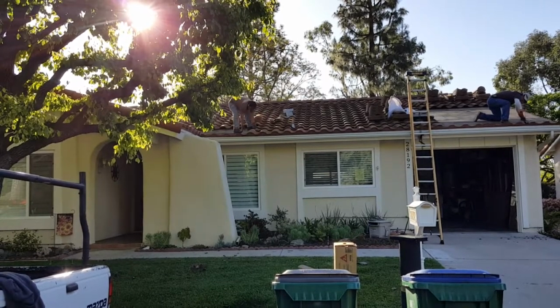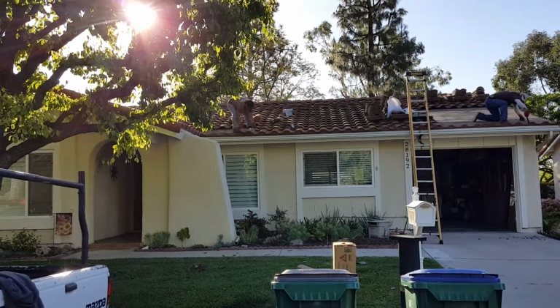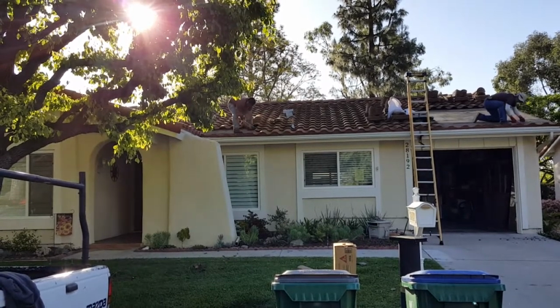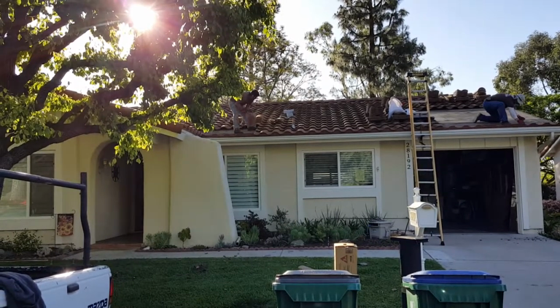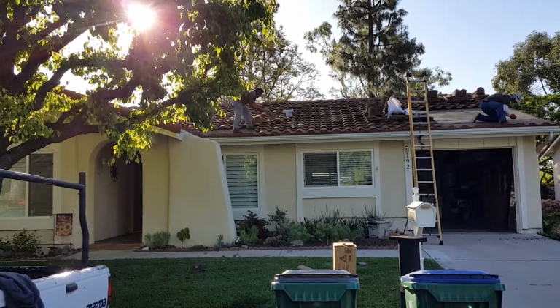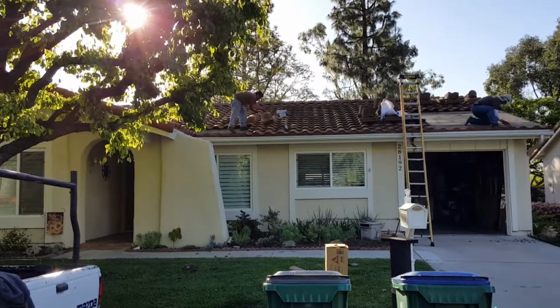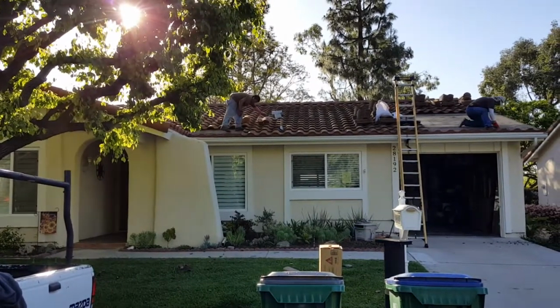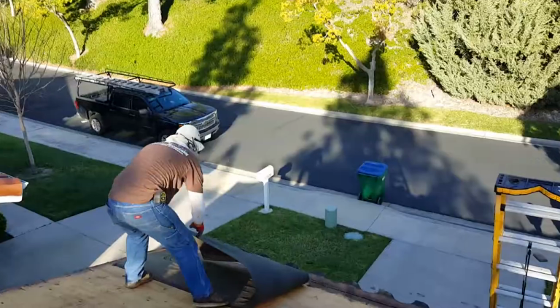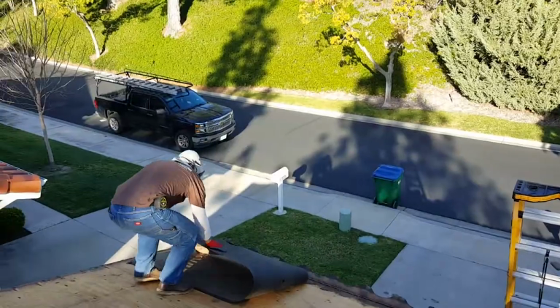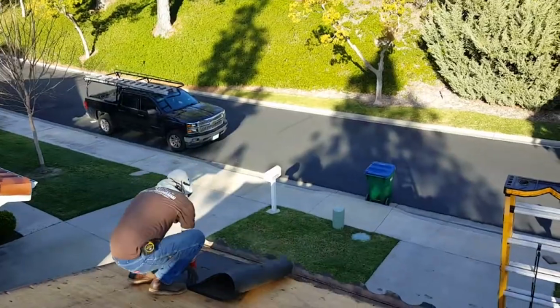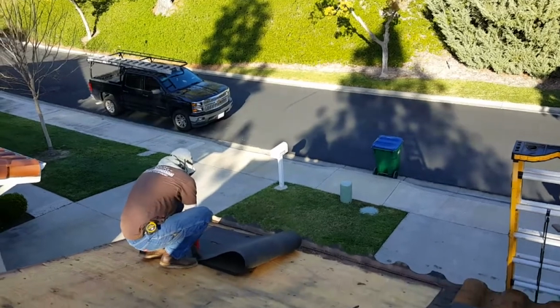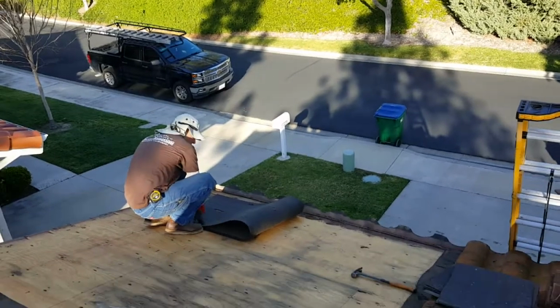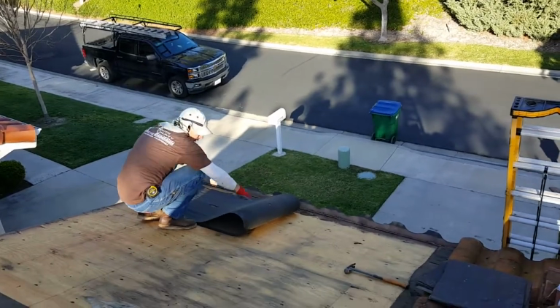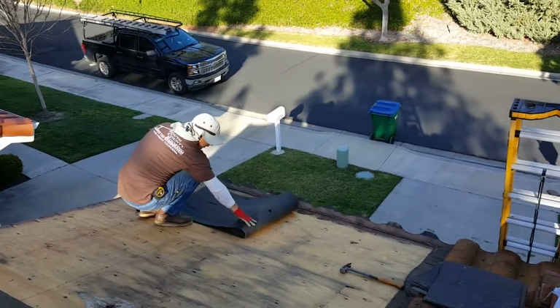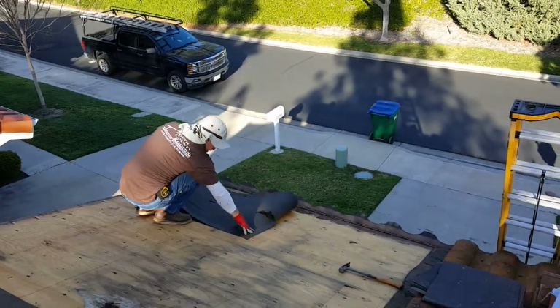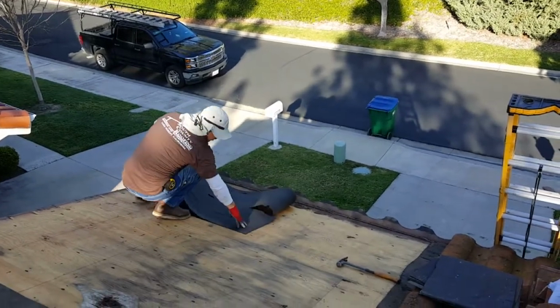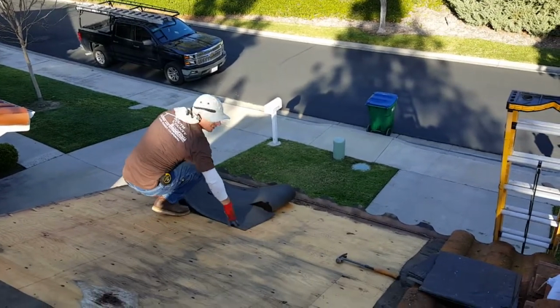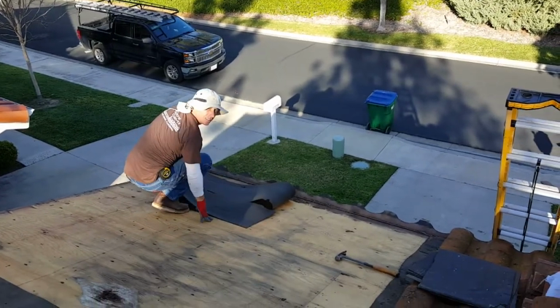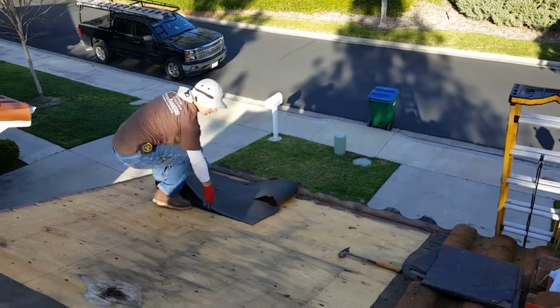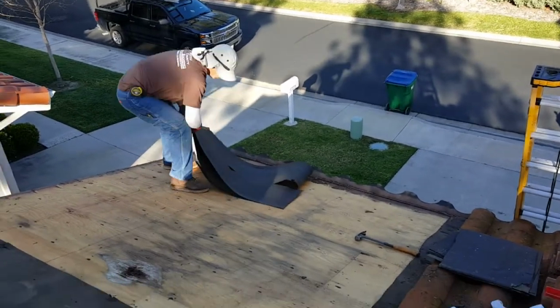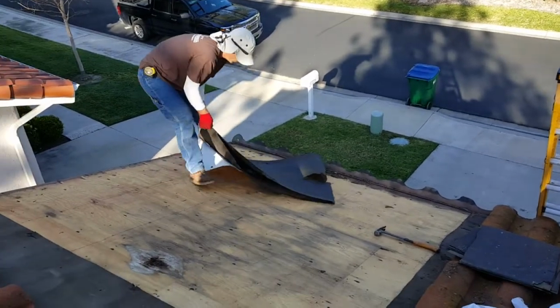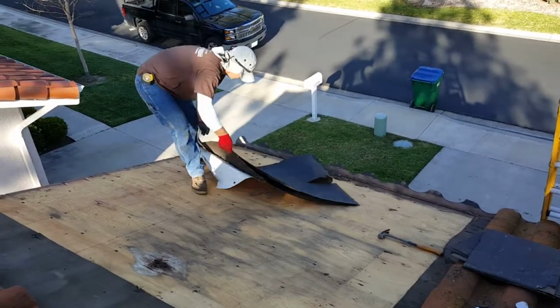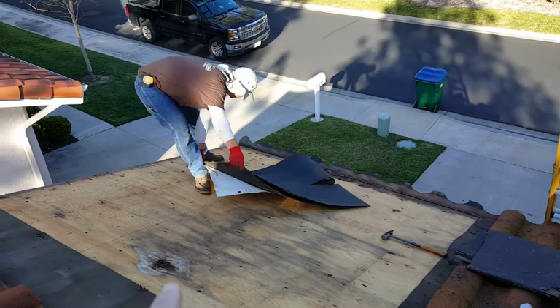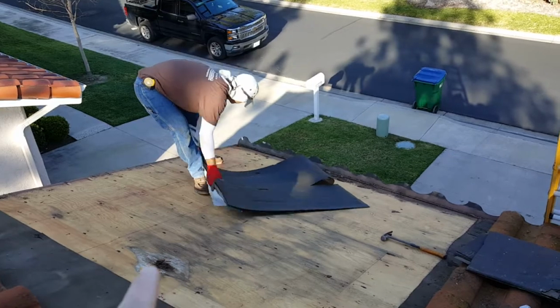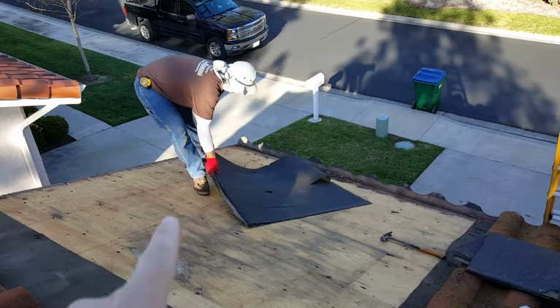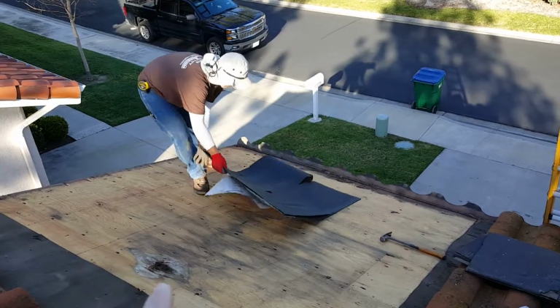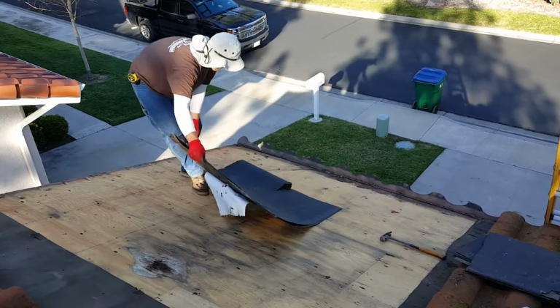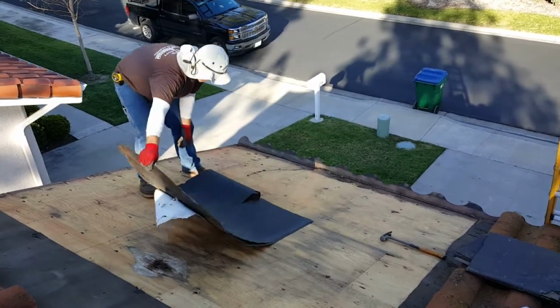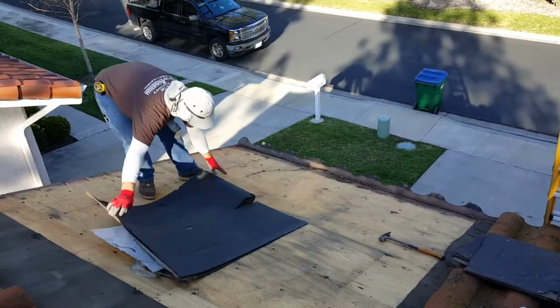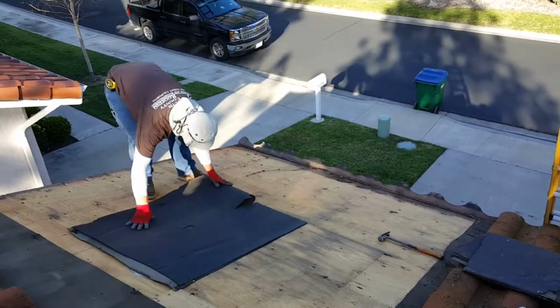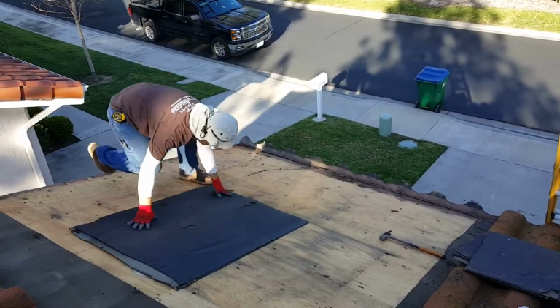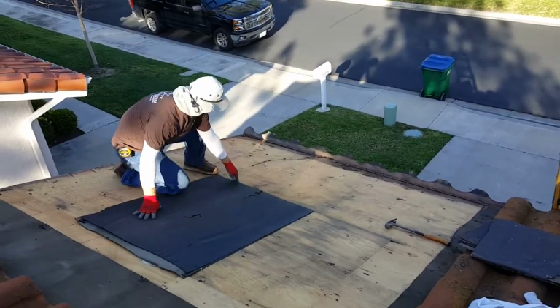We'll go up top and take a closer look at what they've got going on. Jesse is tearing up the felt paper, and this is what it looks like underneath — this is why you have to remove it.